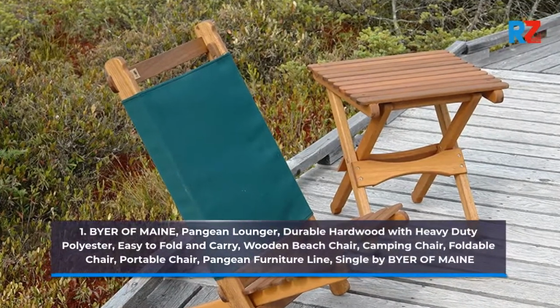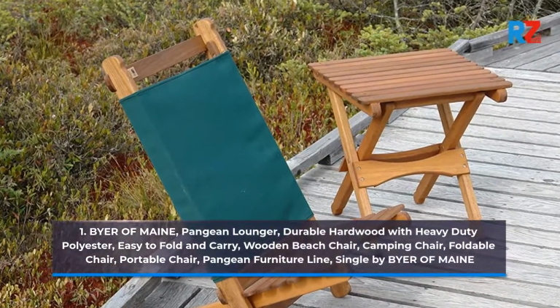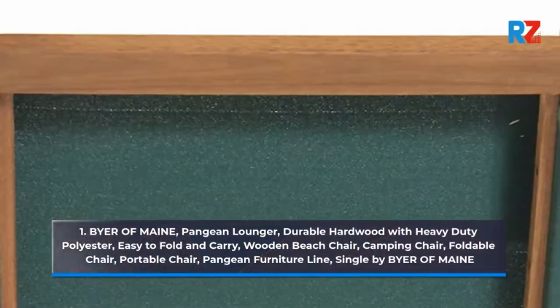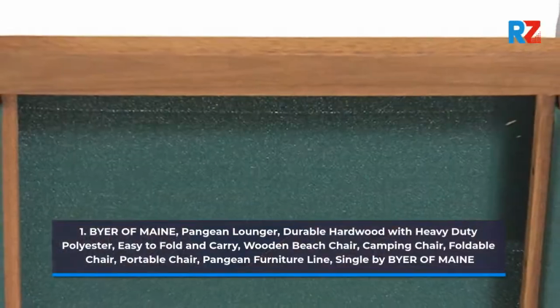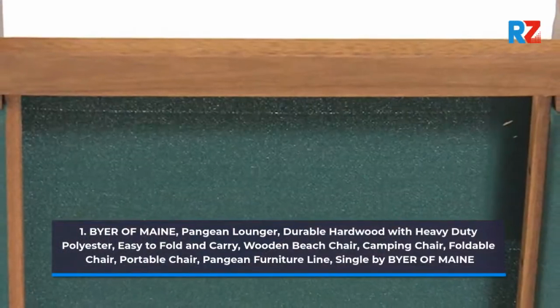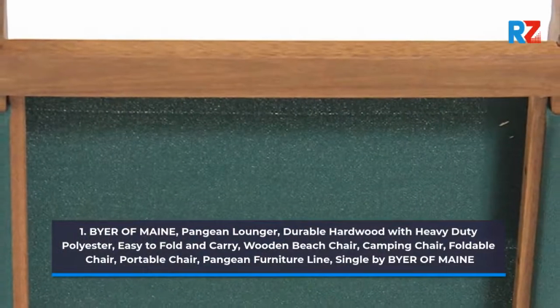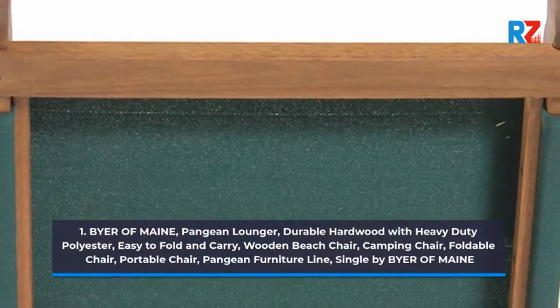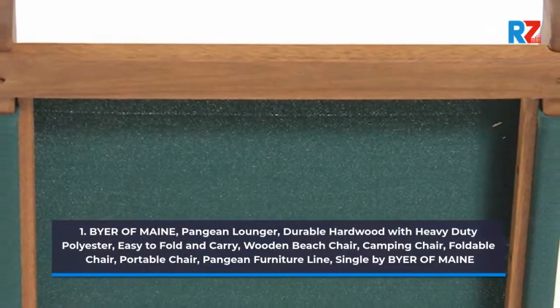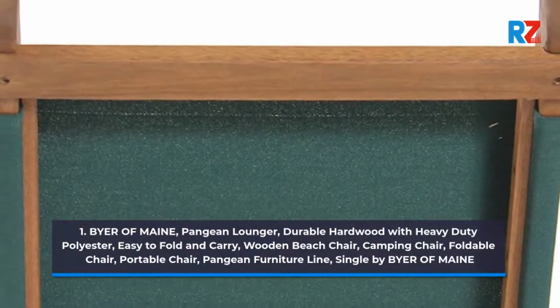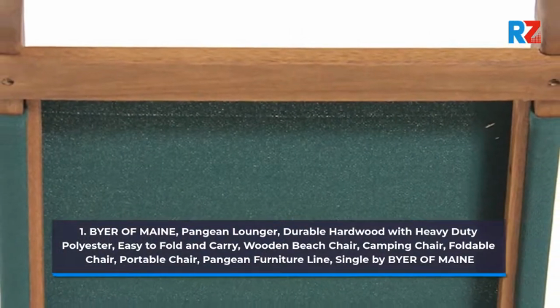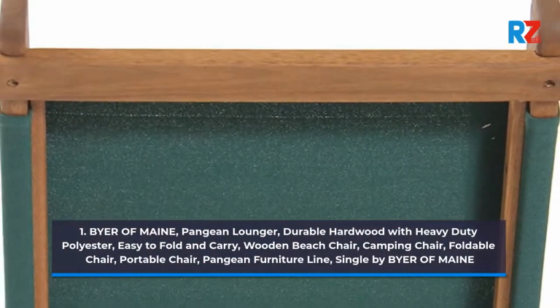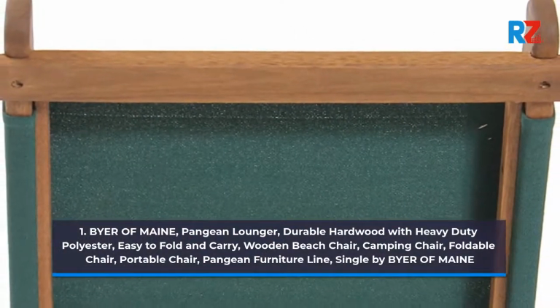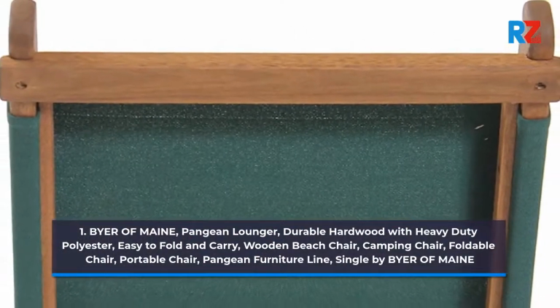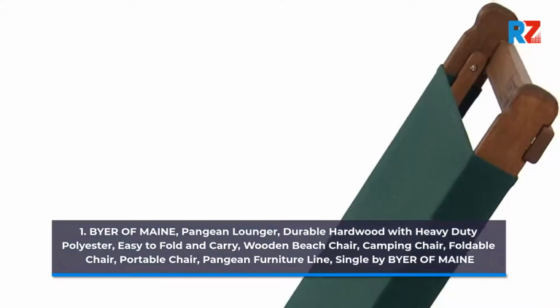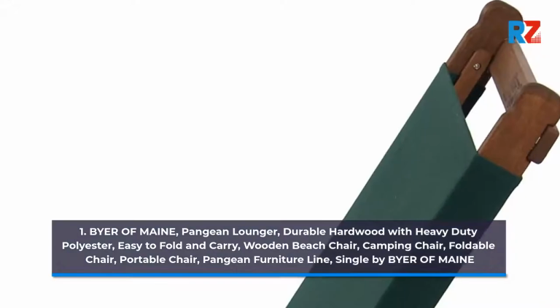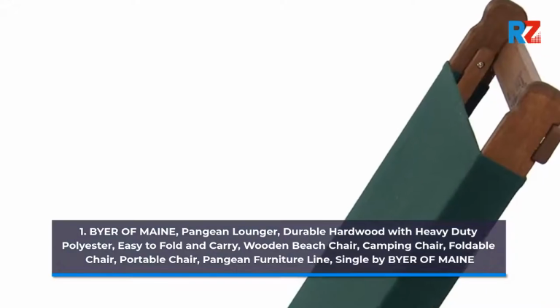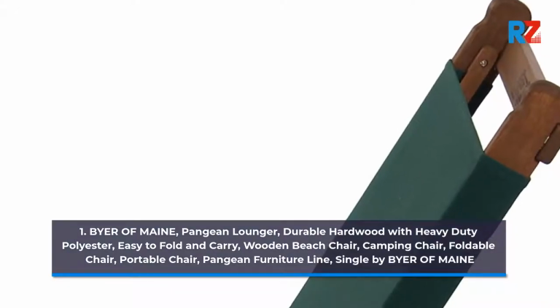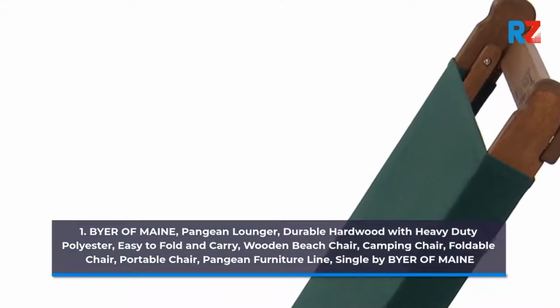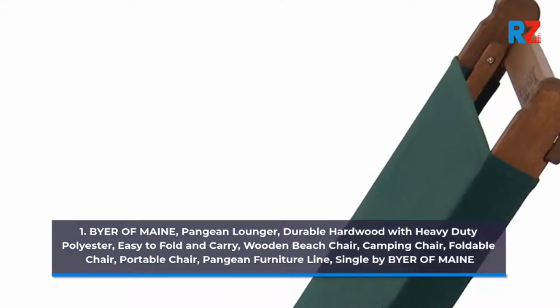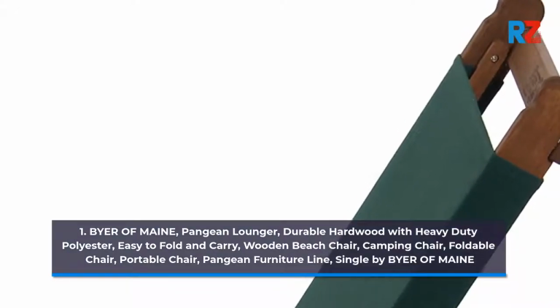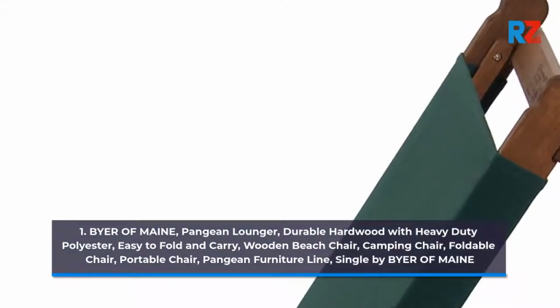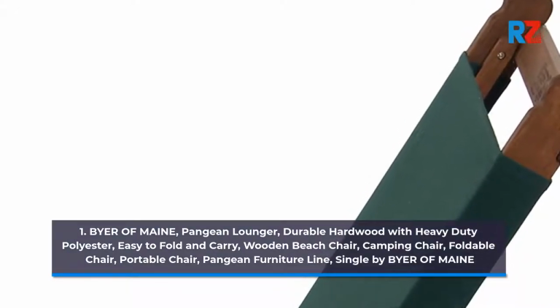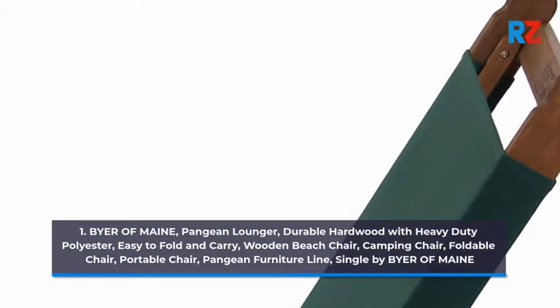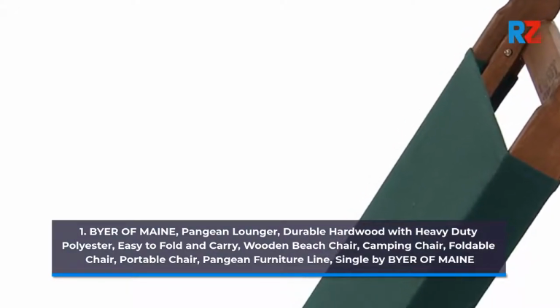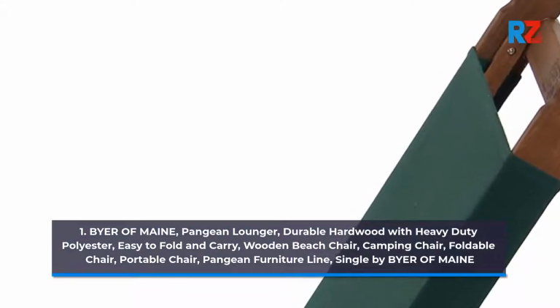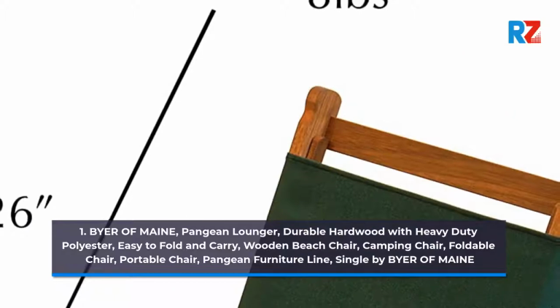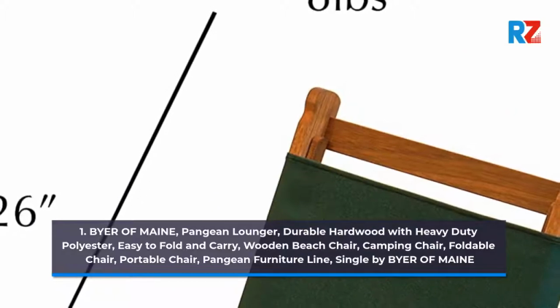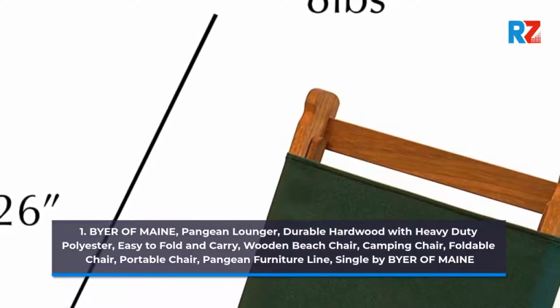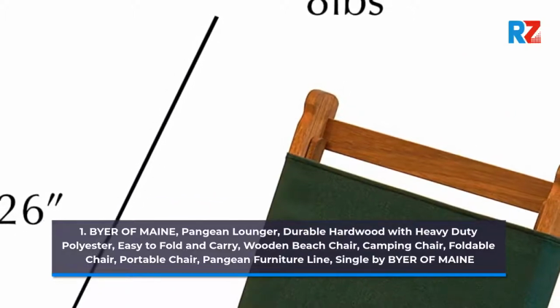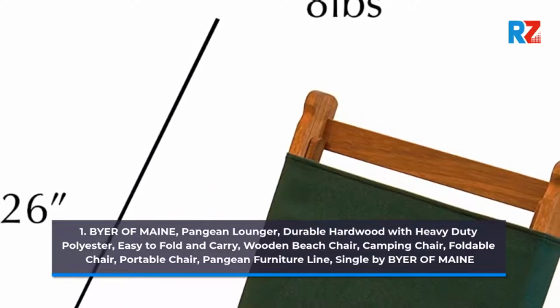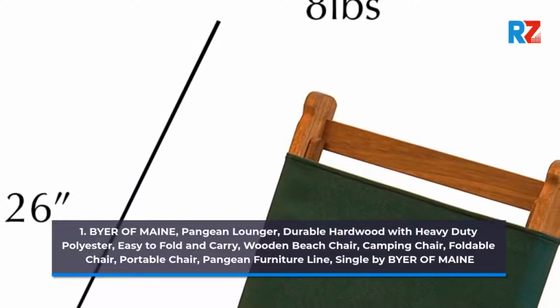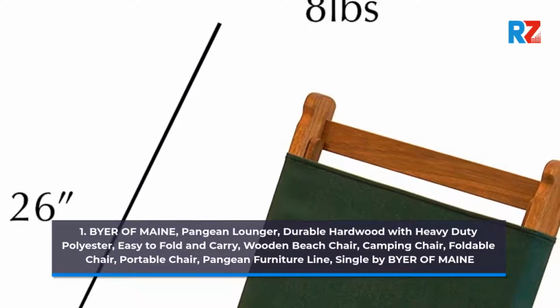1. Buyer of Maine, Pangean Lounger. Durable hardwood with heavy duty polyester, easy to fold and carry. Wooden beach chair, camping chair, foldable chair, portable chair. Pangean furniture line, single by Buyer of Maine.